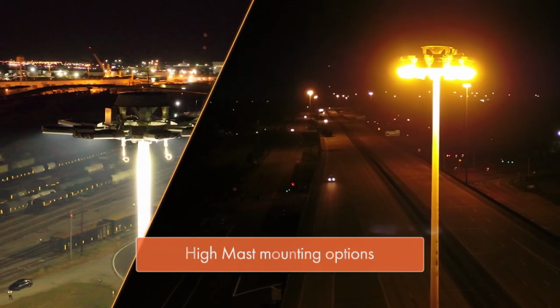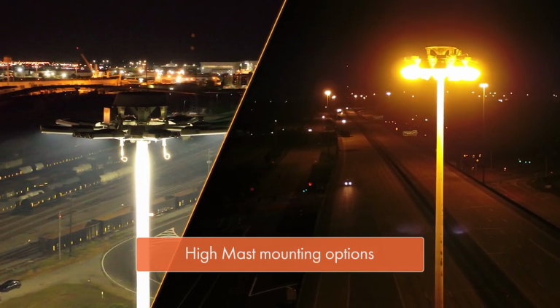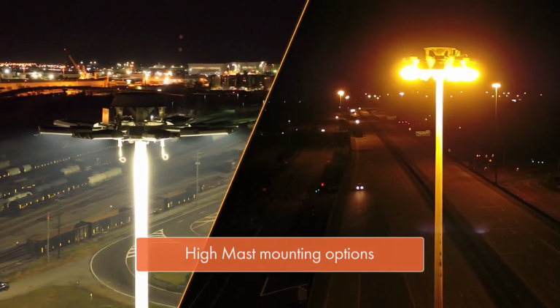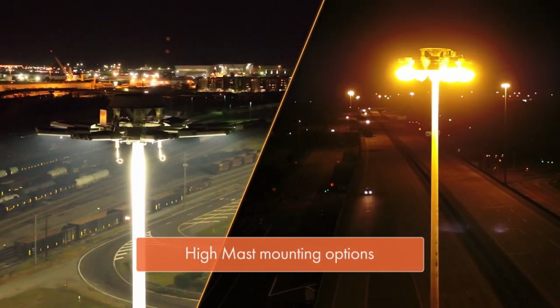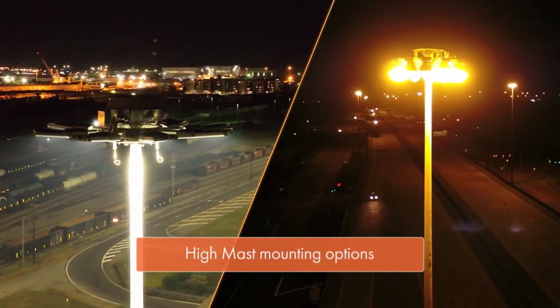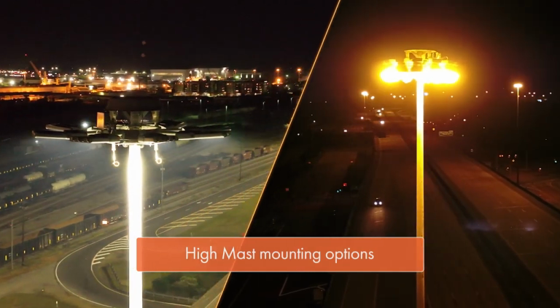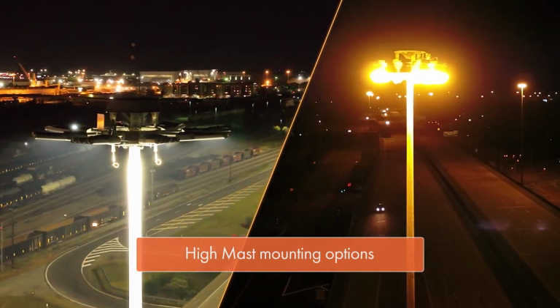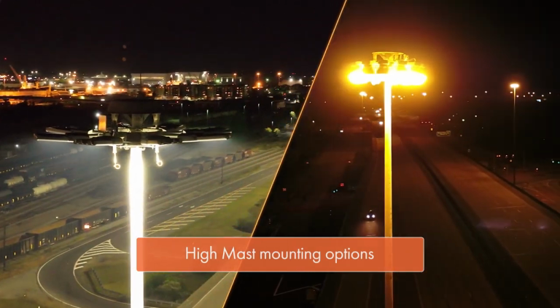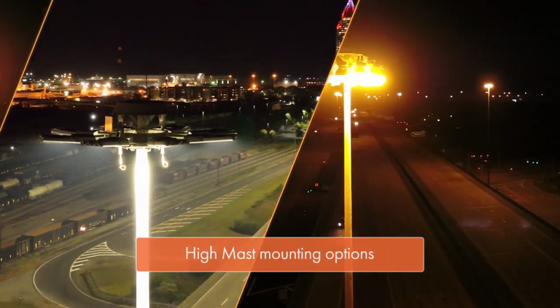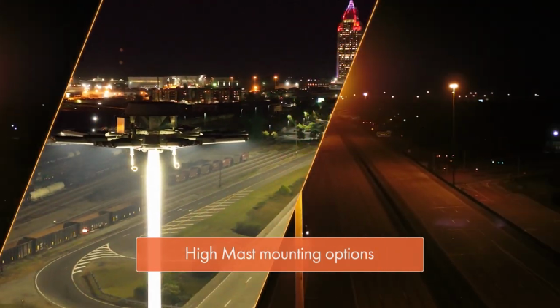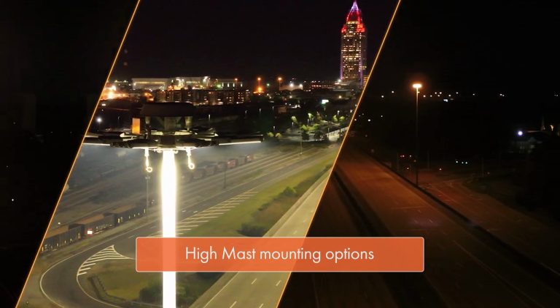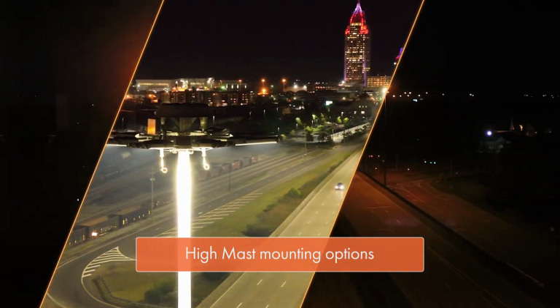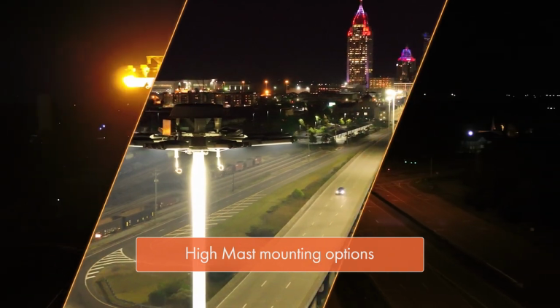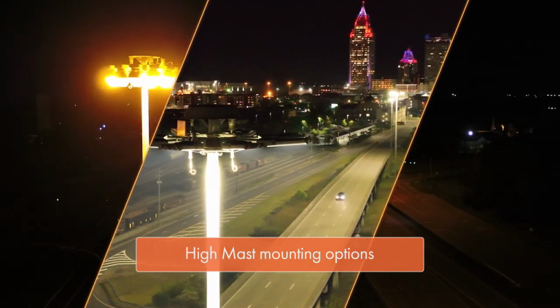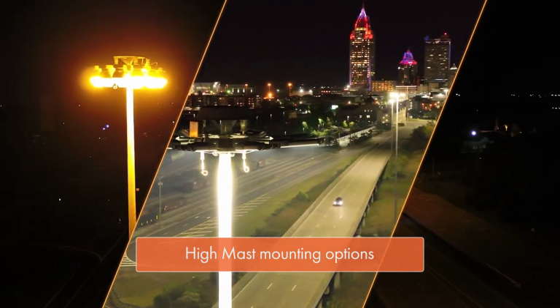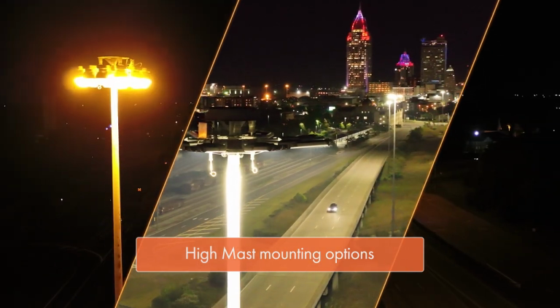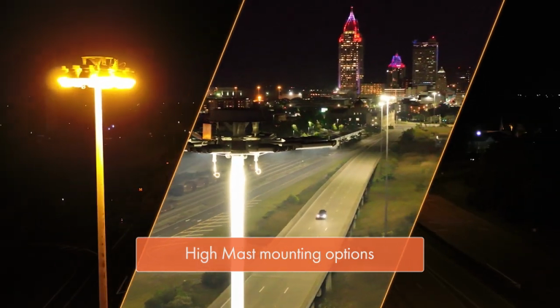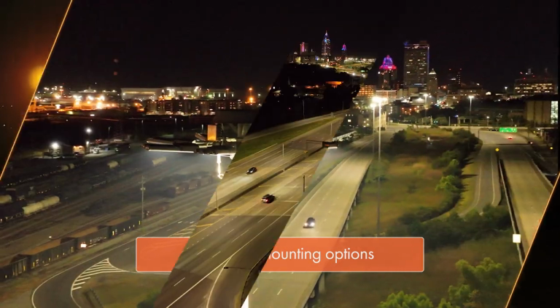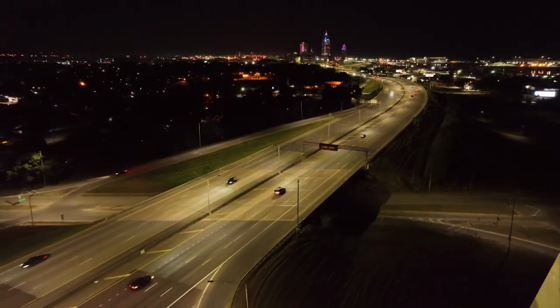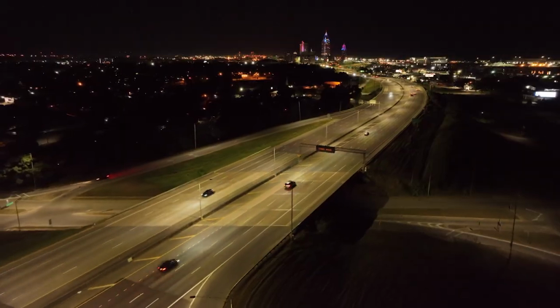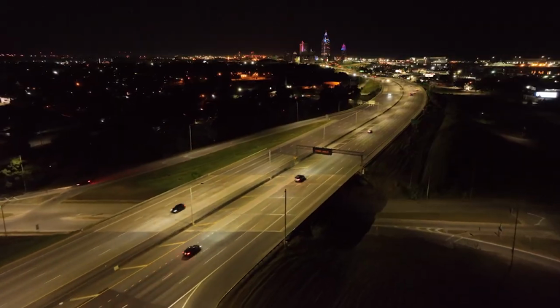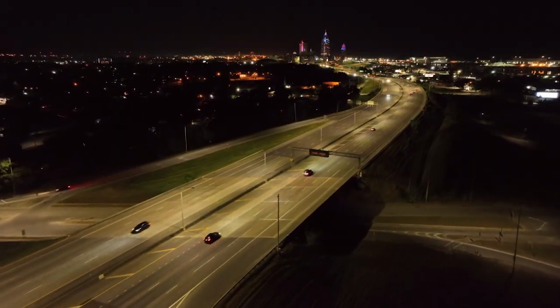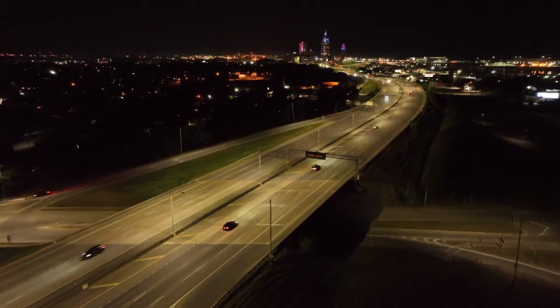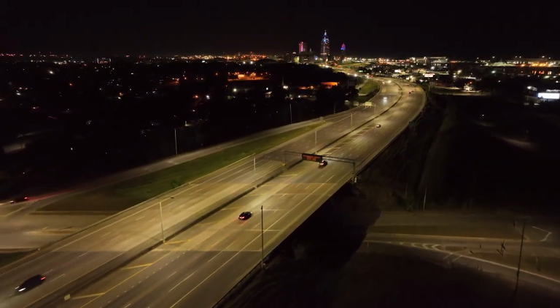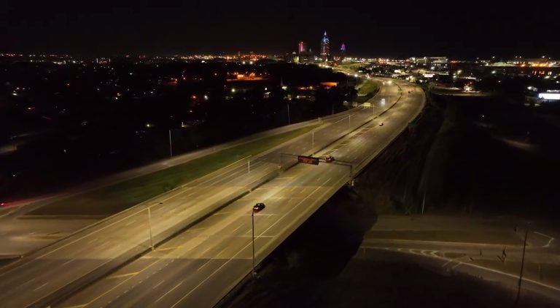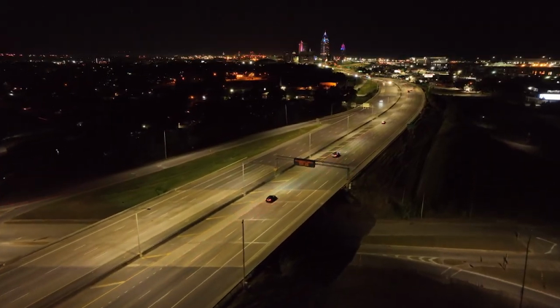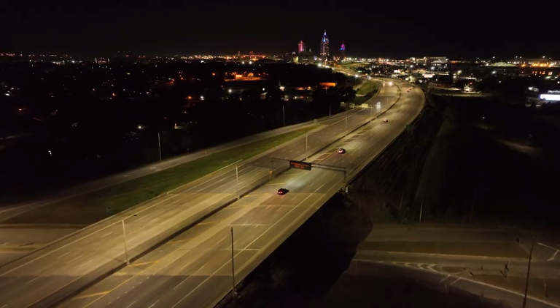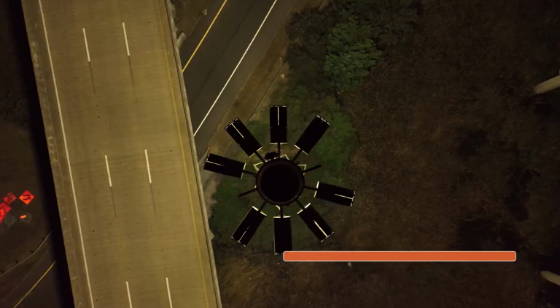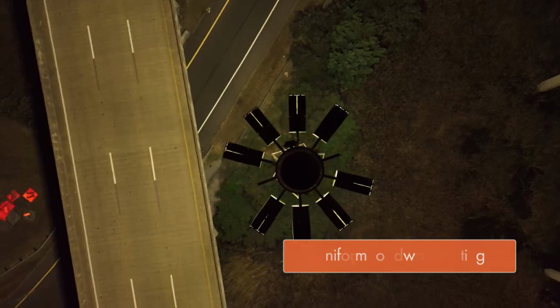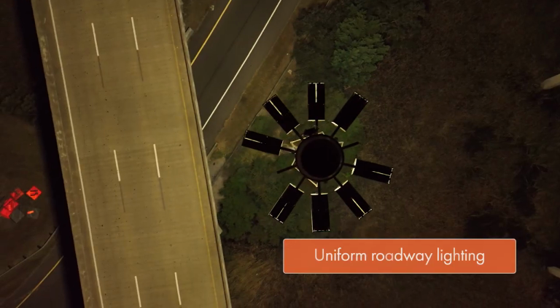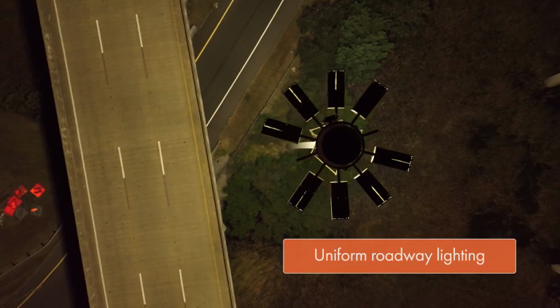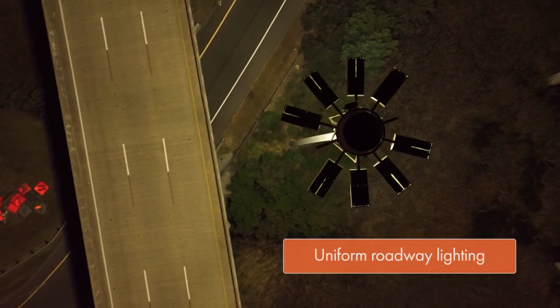The Streetworks Navion. The Navion Lumiere offers a wide variety of optical distributions and features, making it a great solution for roadway and high mast applications.